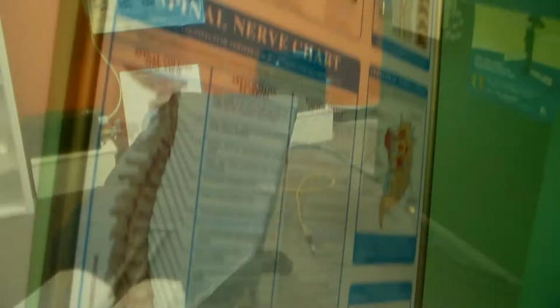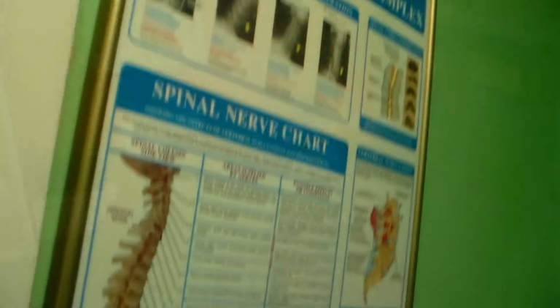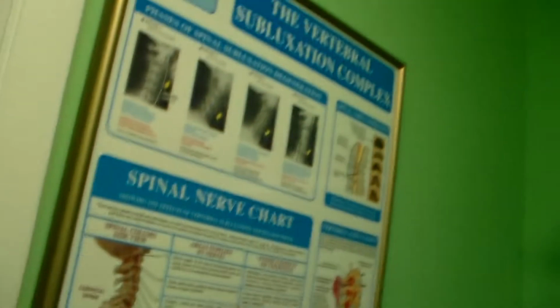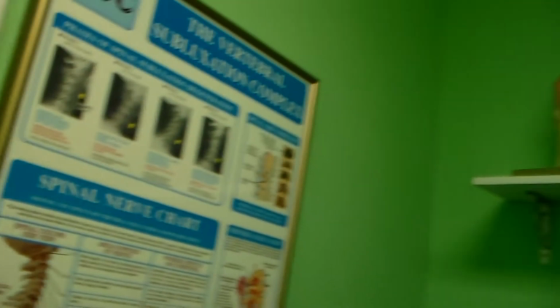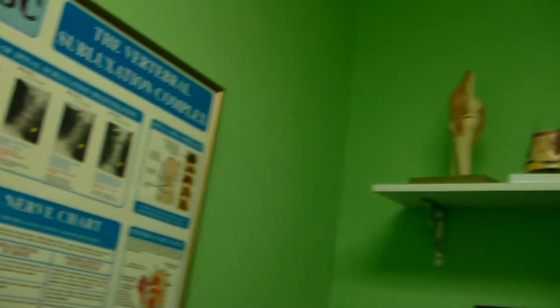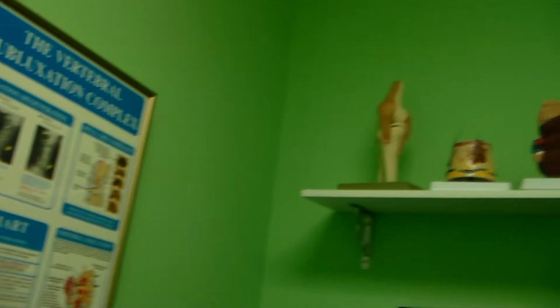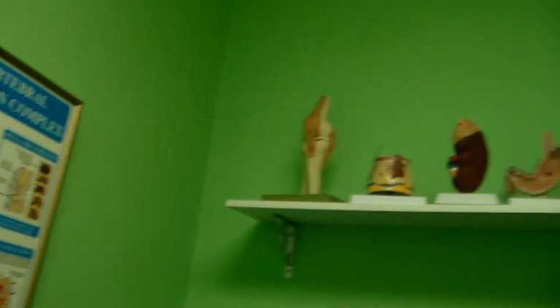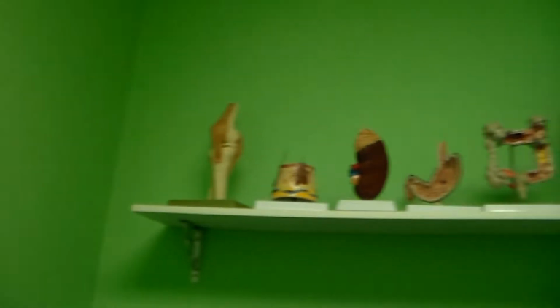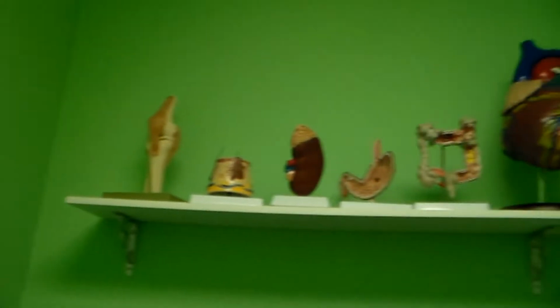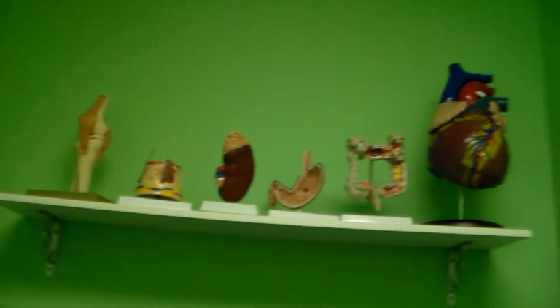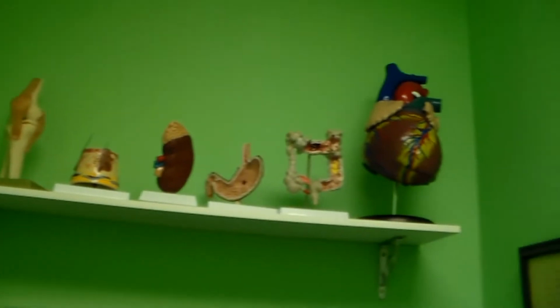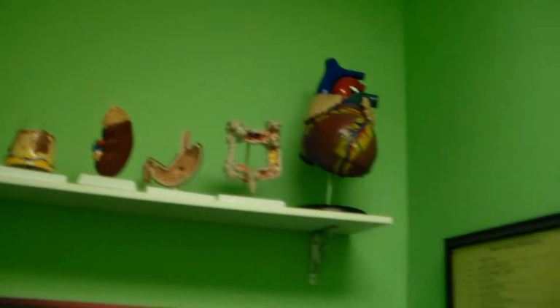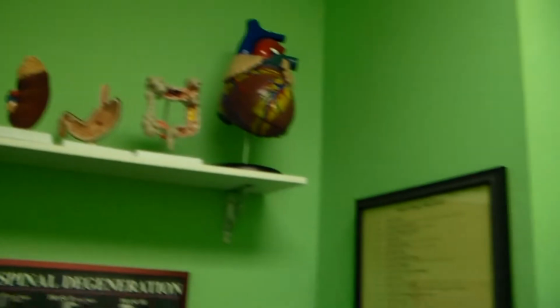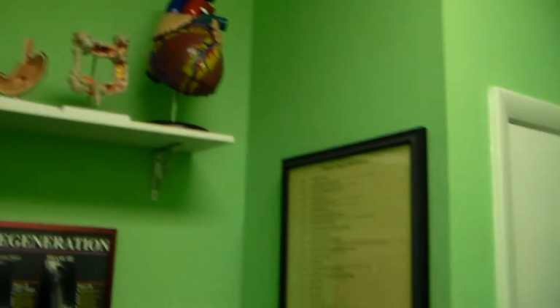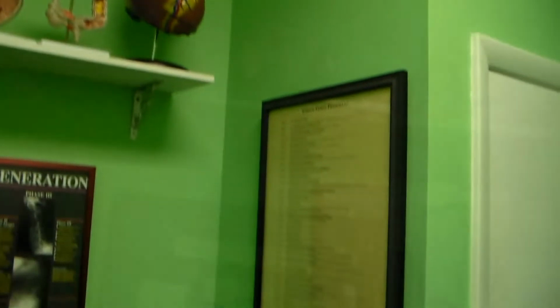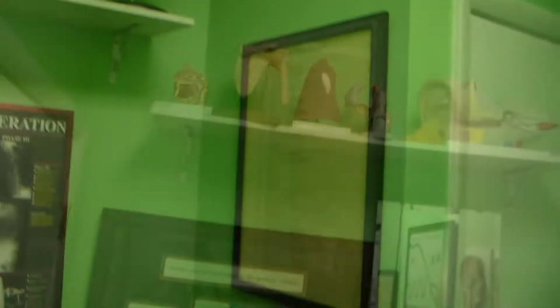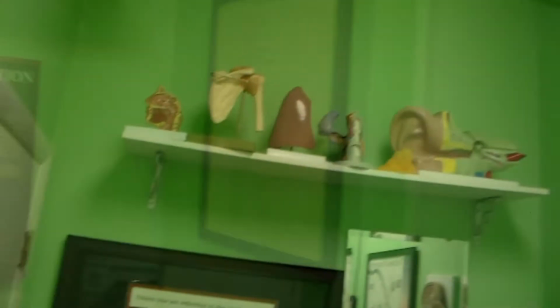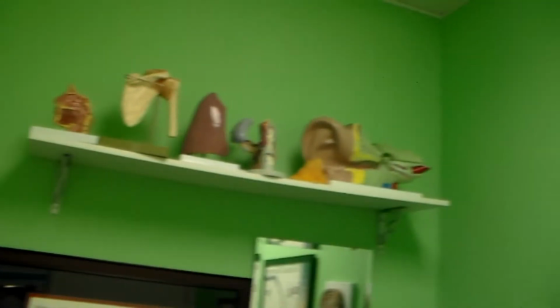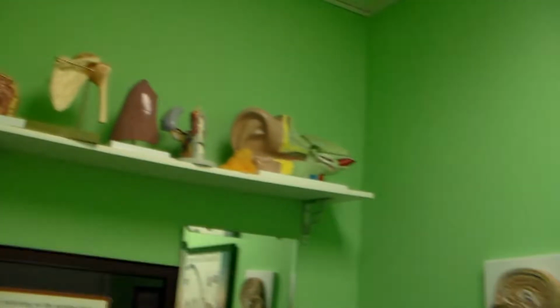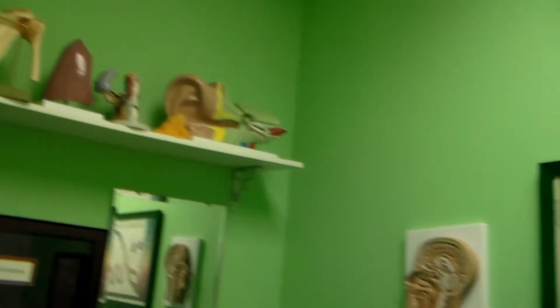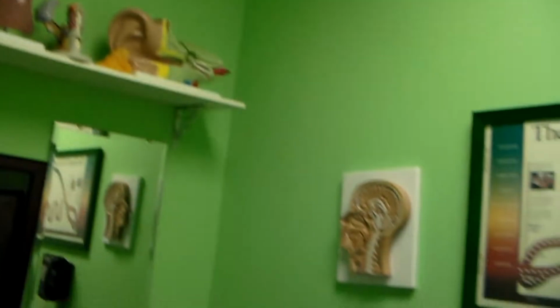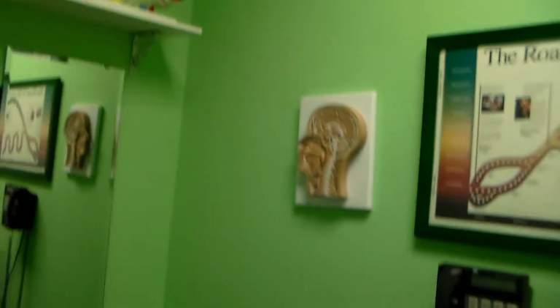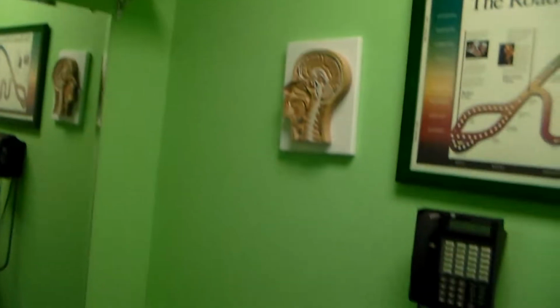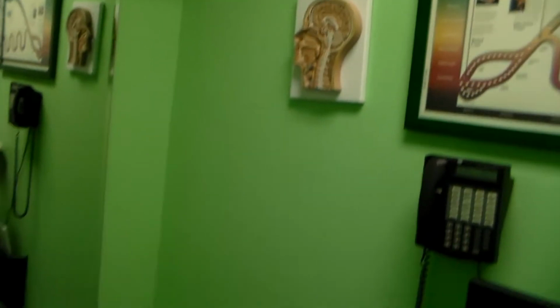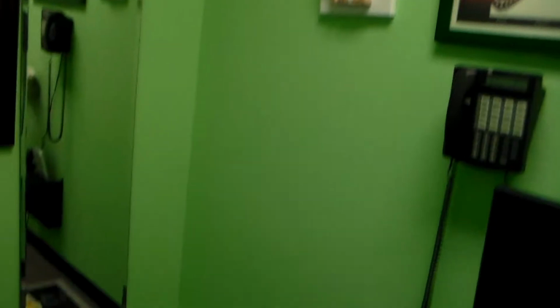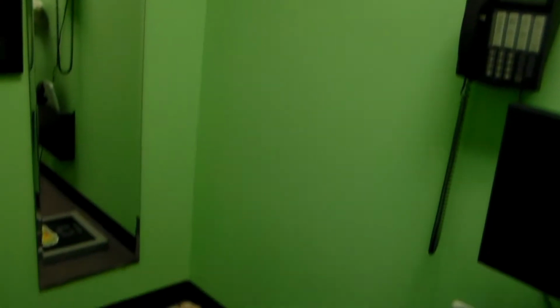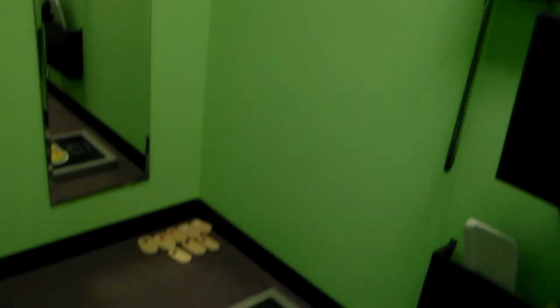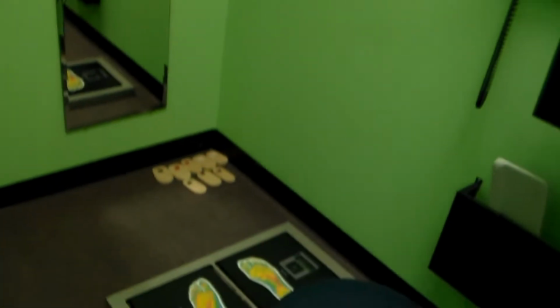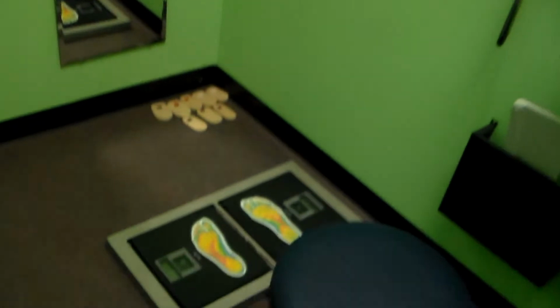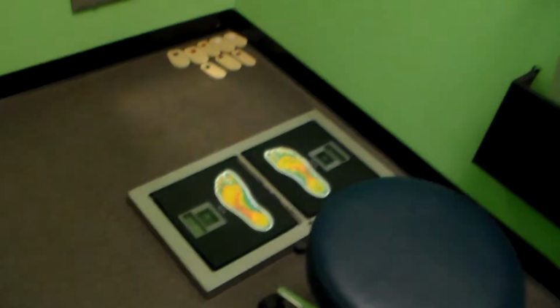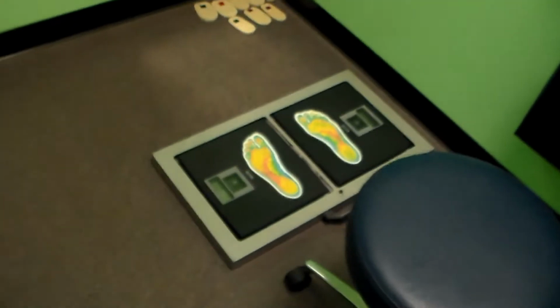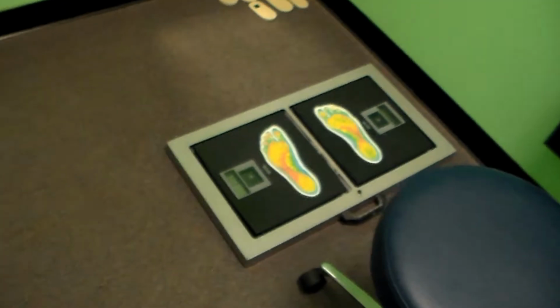This is our Biostructural Life Enhancement Center. Unlike some doctors, Dr. Otto will re-evaluate you every 12 visits, keeping track of your progress.